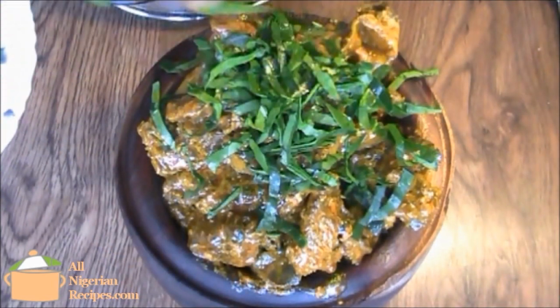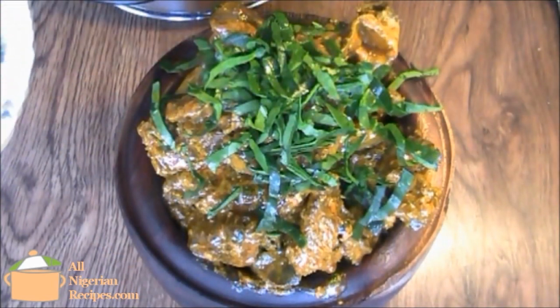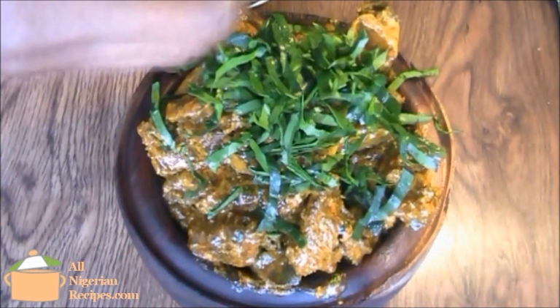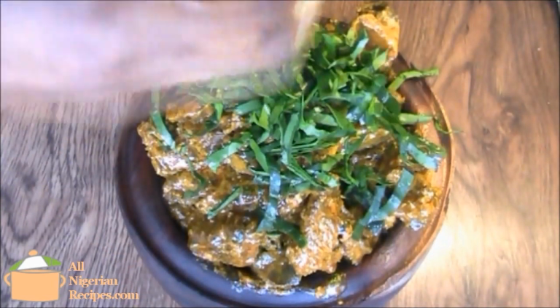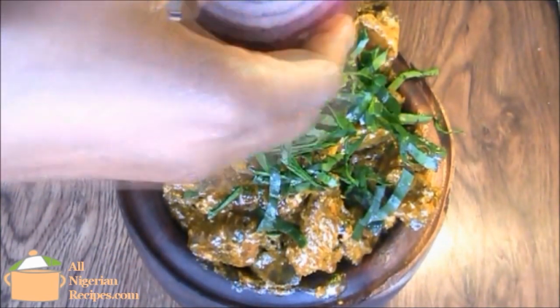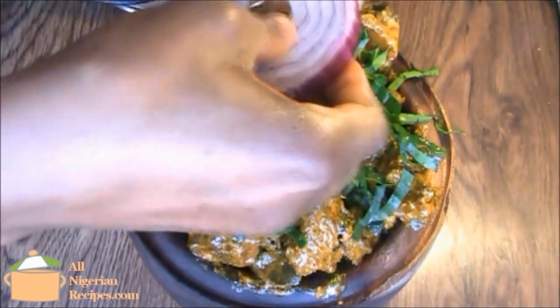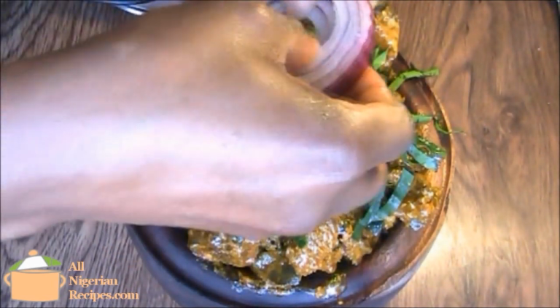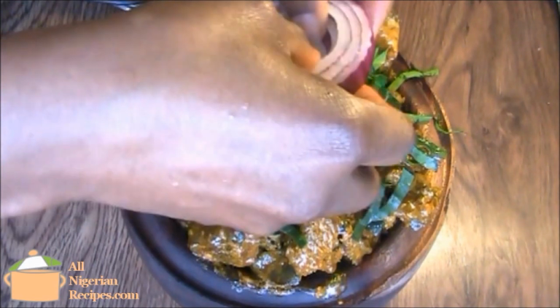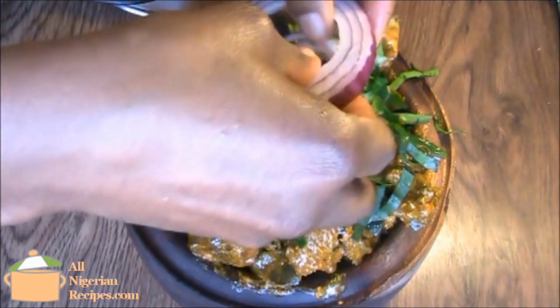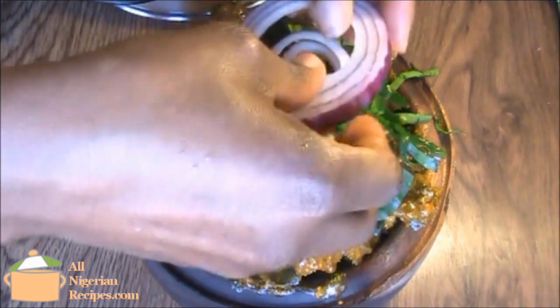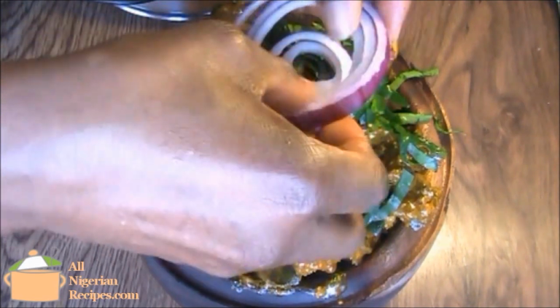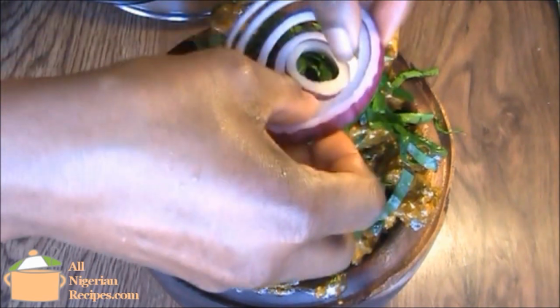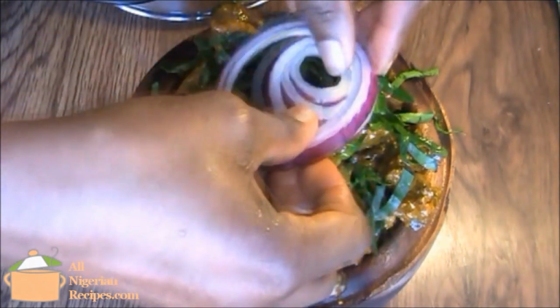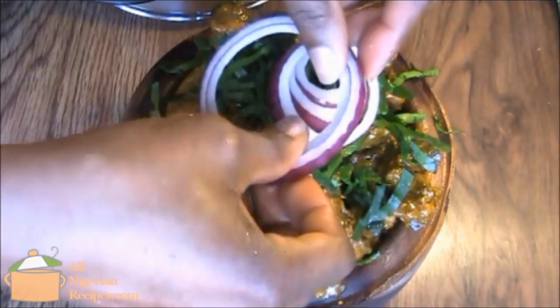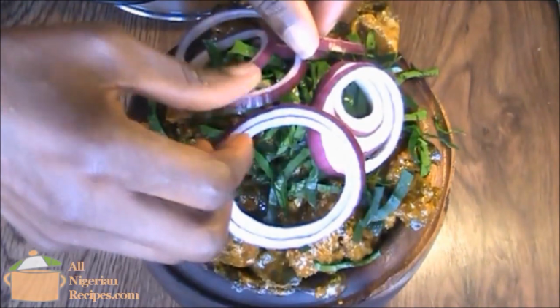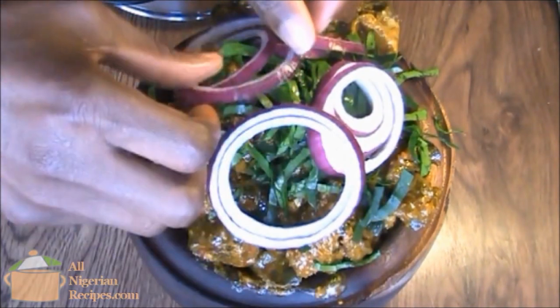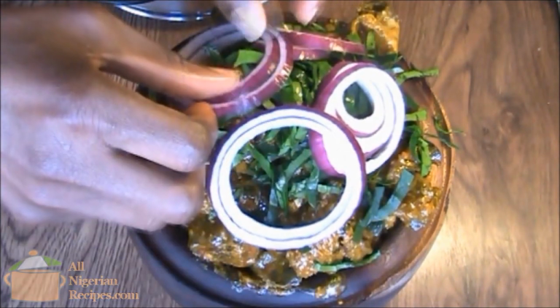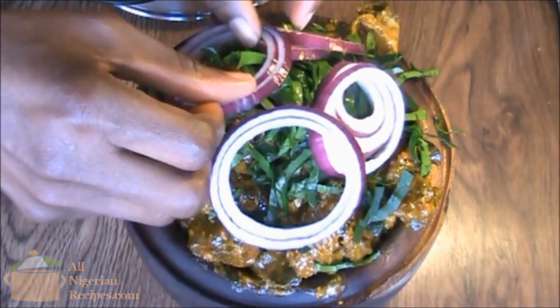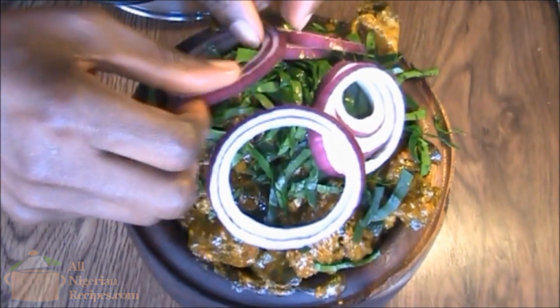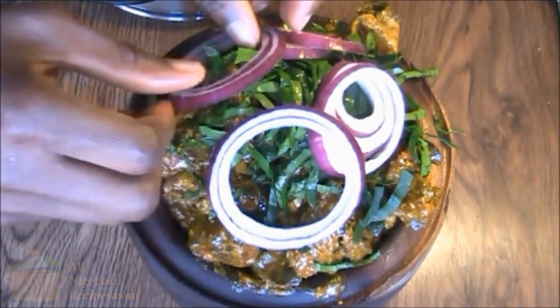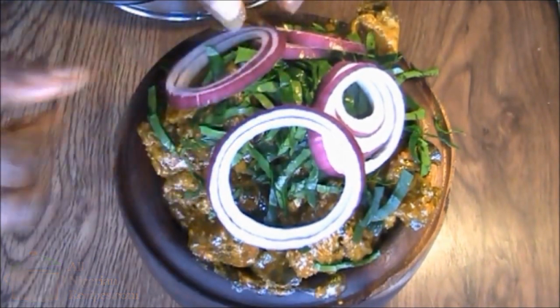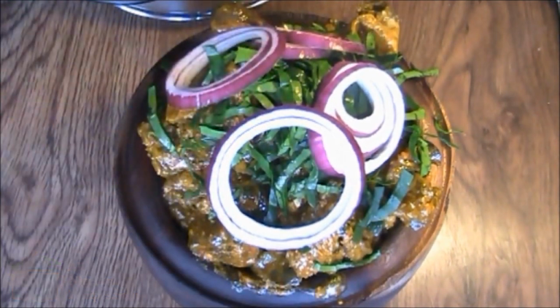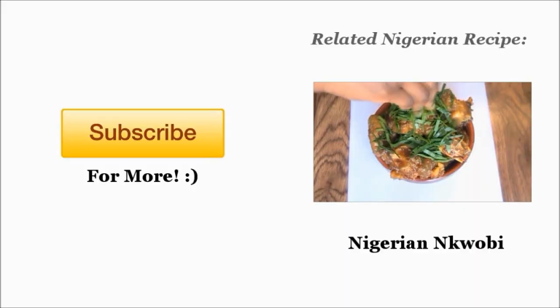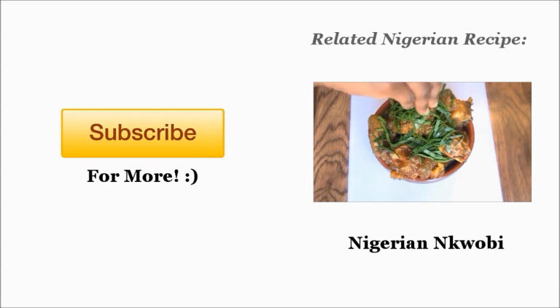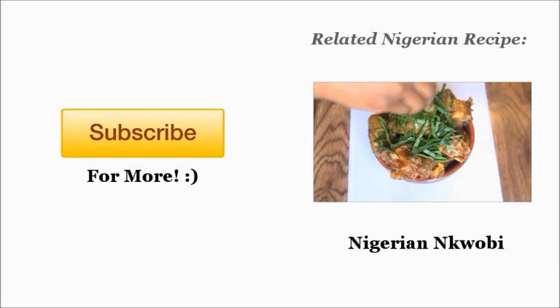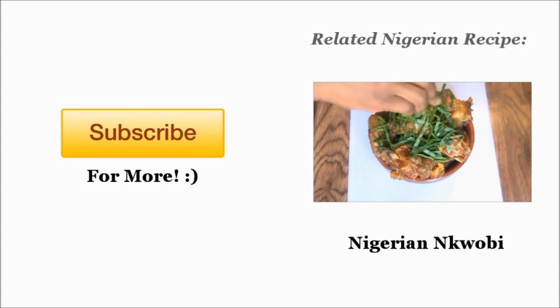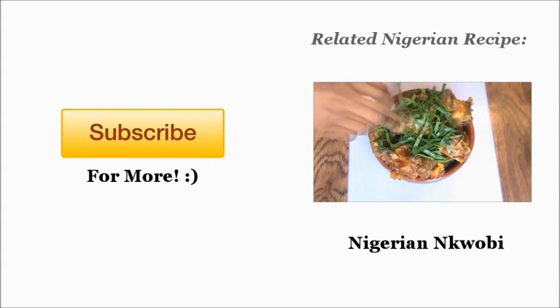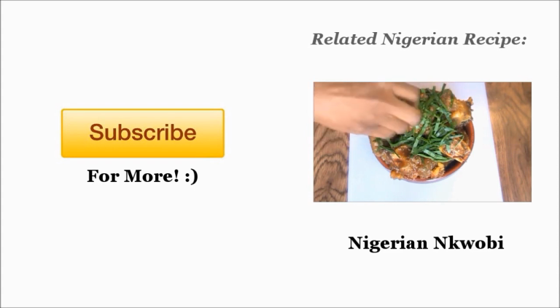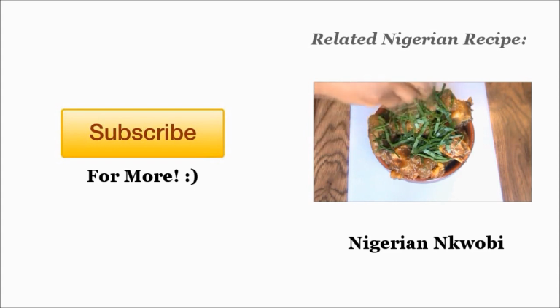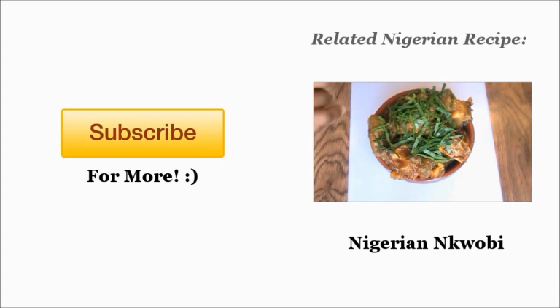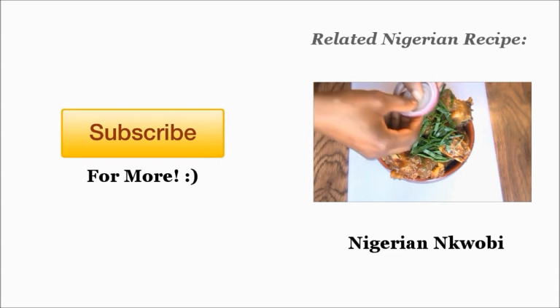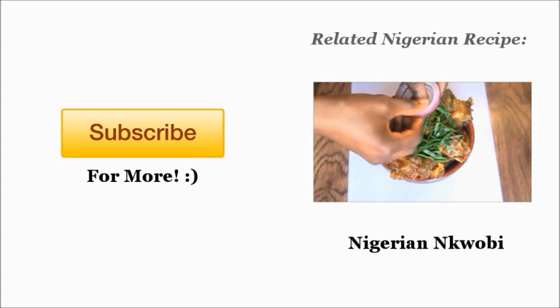Garnished with the other half of the otazi and the onion rings. I hope you will enjoy making this recipe. It's very delicious! See you soon!